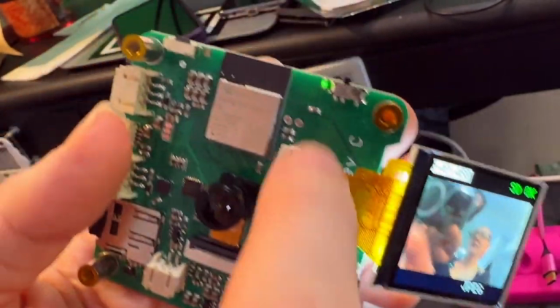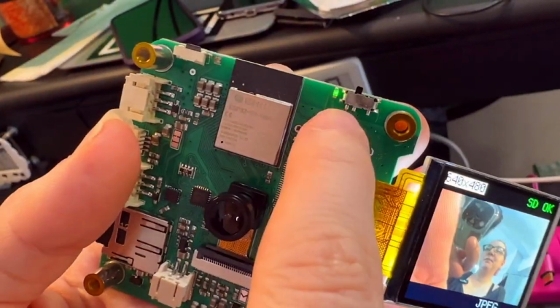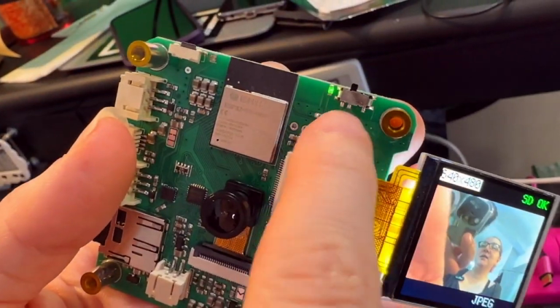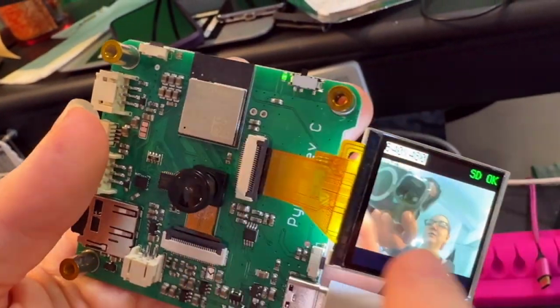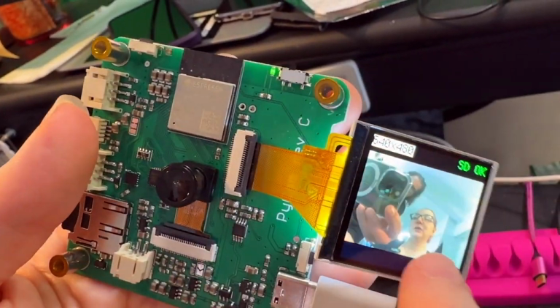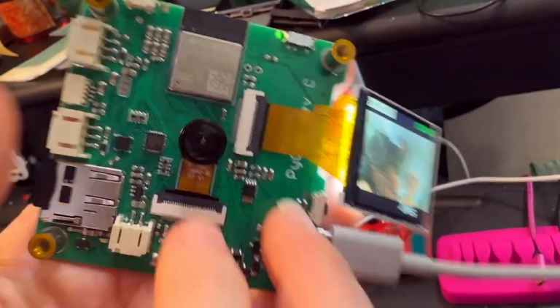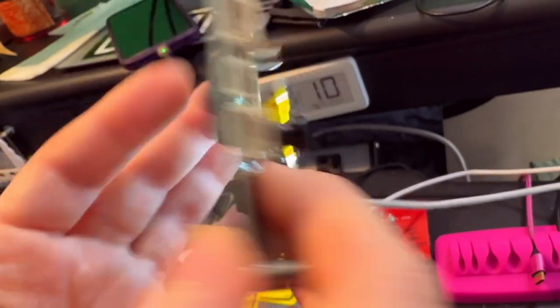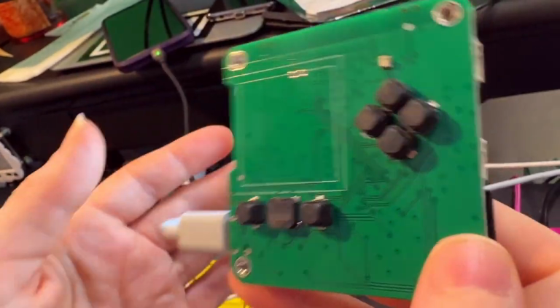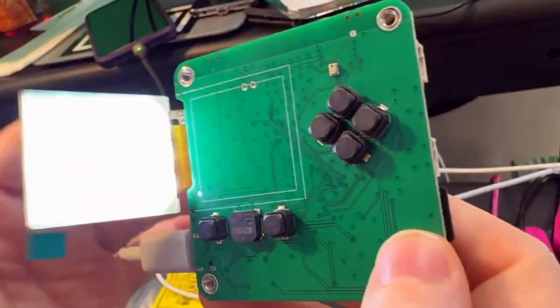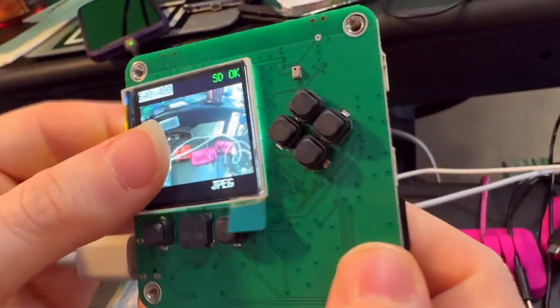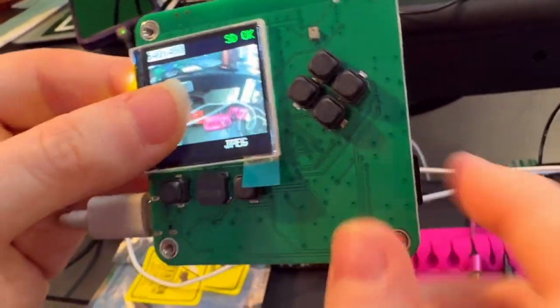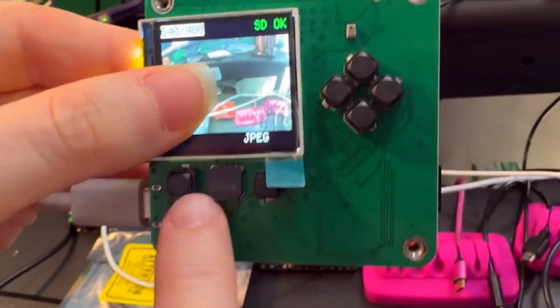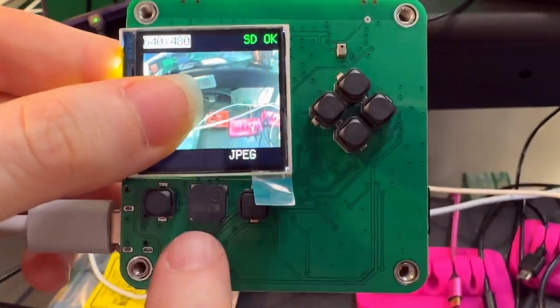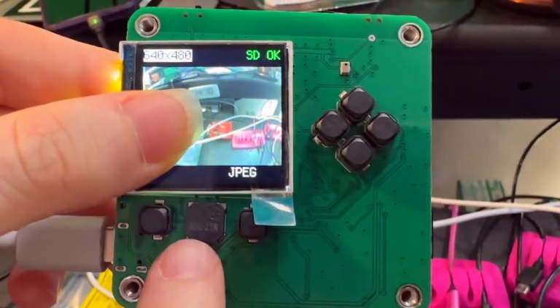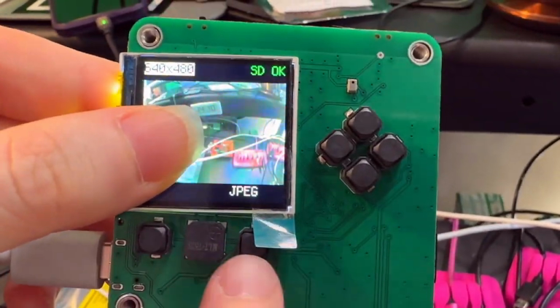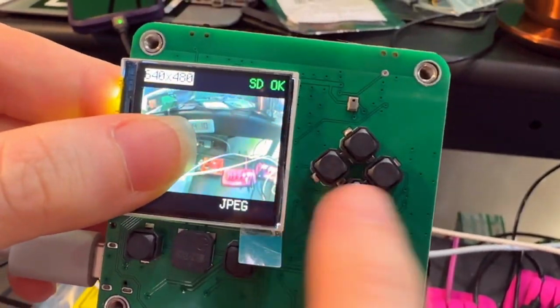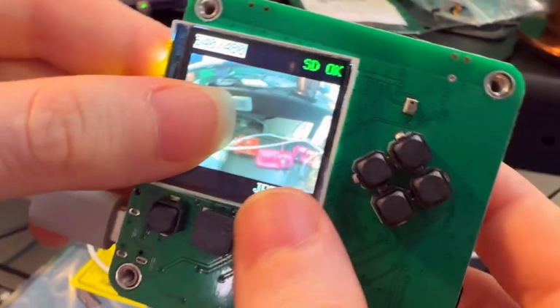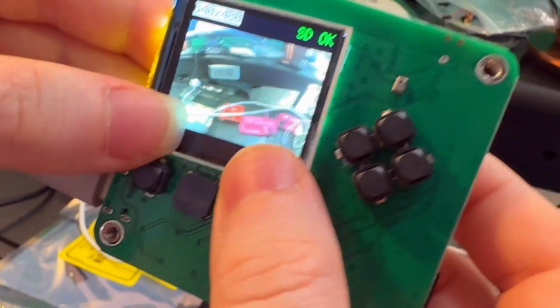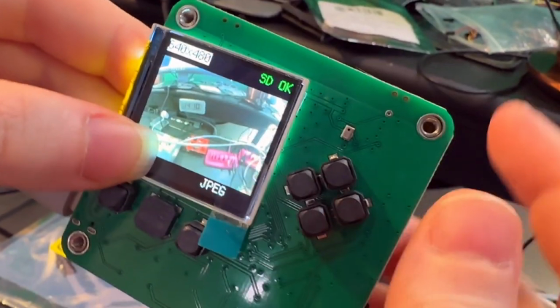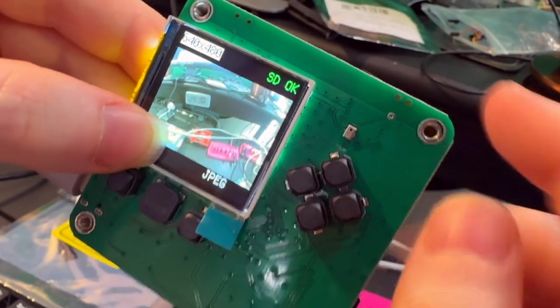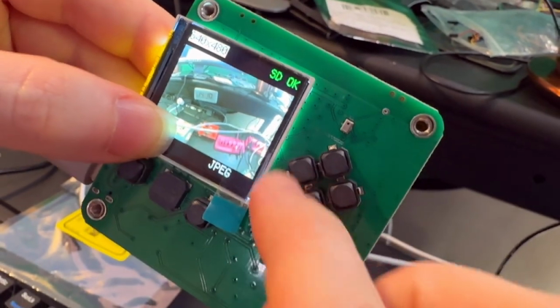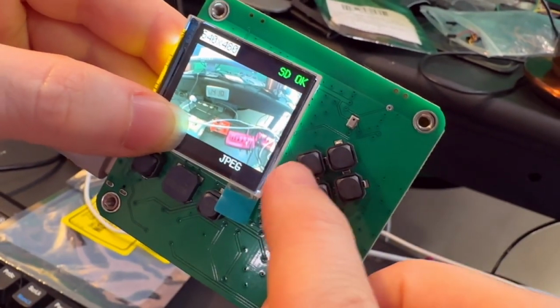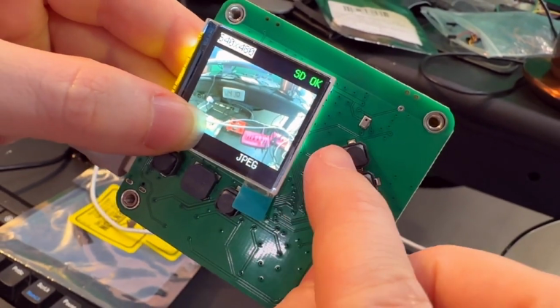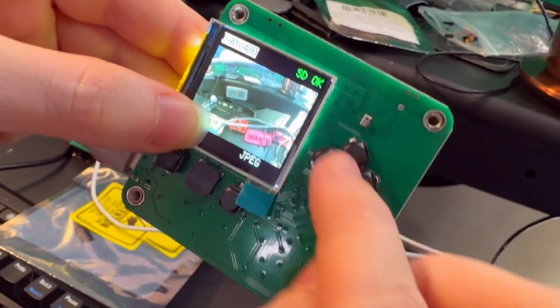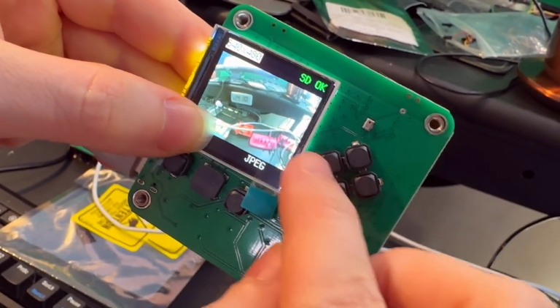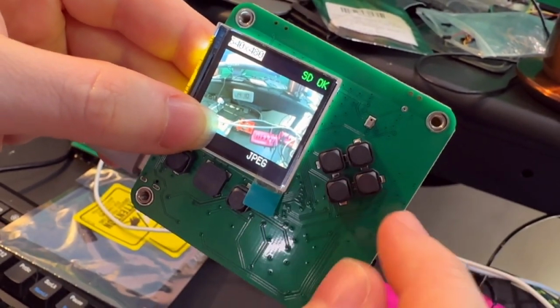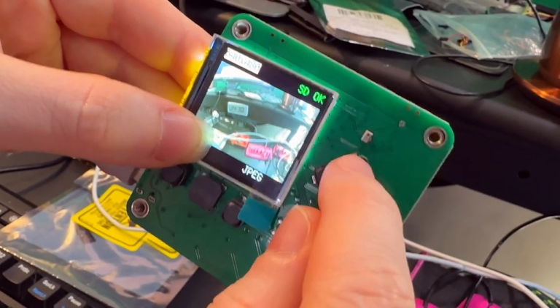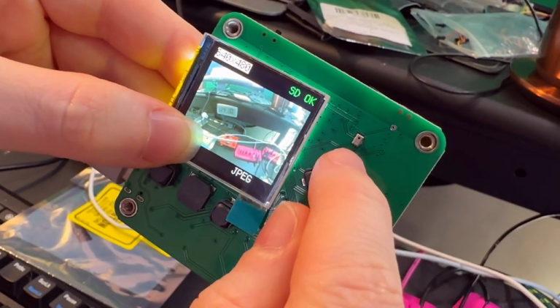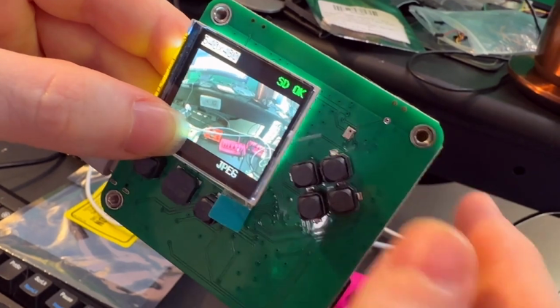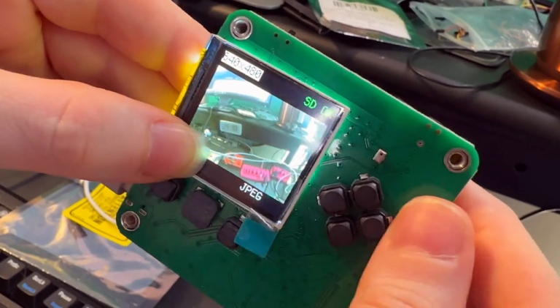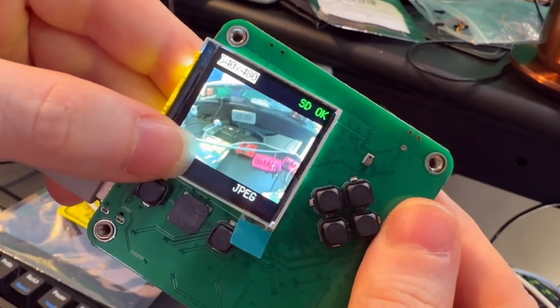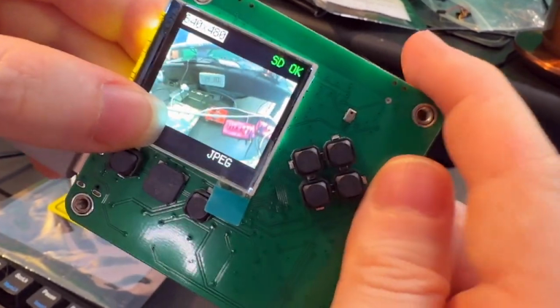There's a reset button, an on/off switch, and a little viewfinder. On the back, I've got a beeper and some controls — up, down, left, right buttons. And a little microphone that I haven't hooked up yet, but I thought could be kind of fun.